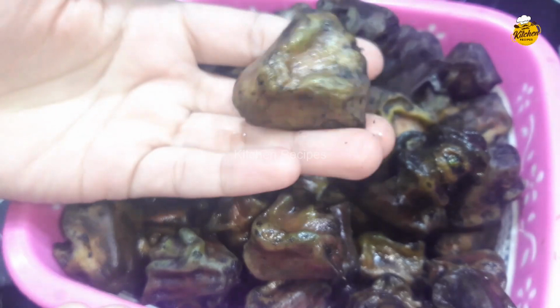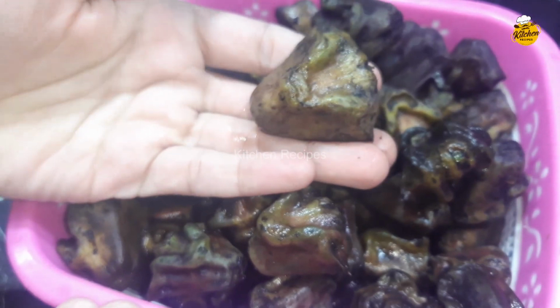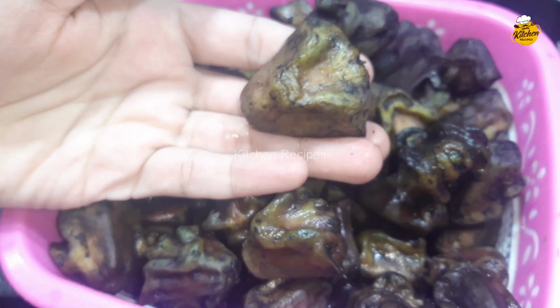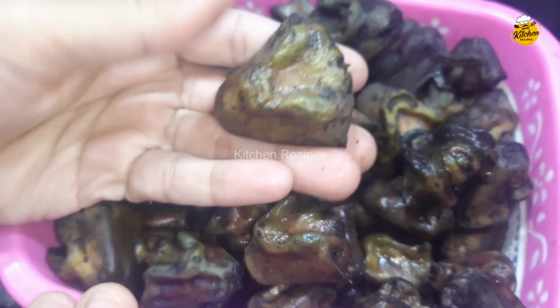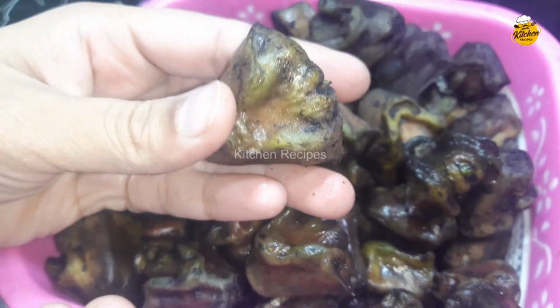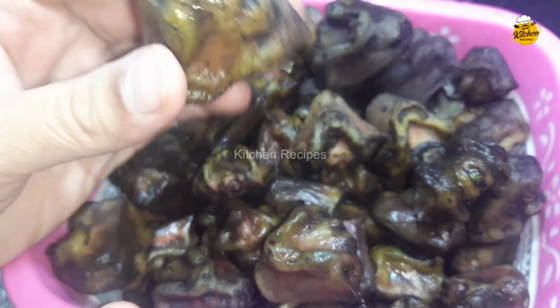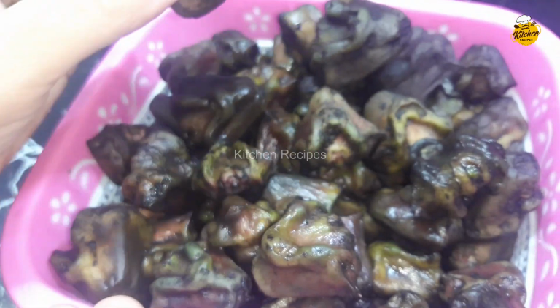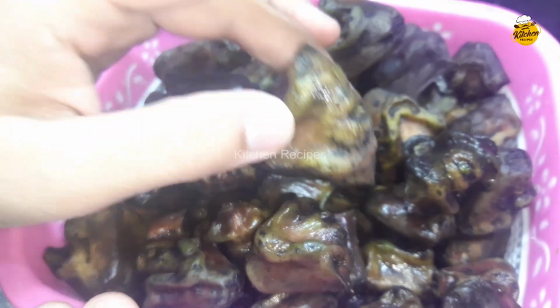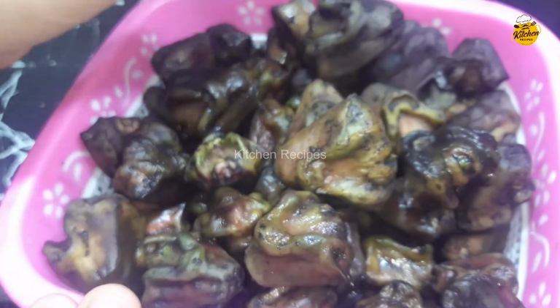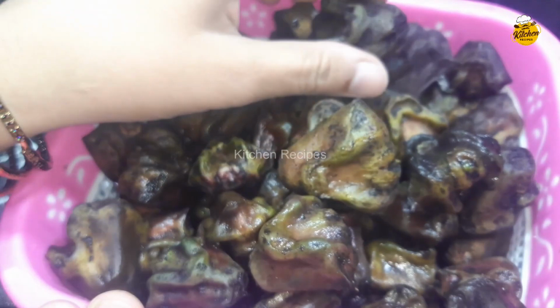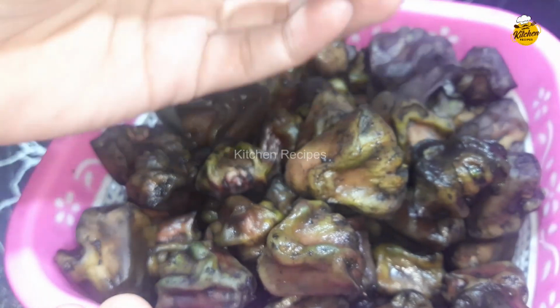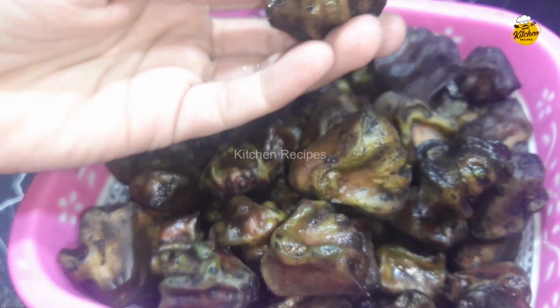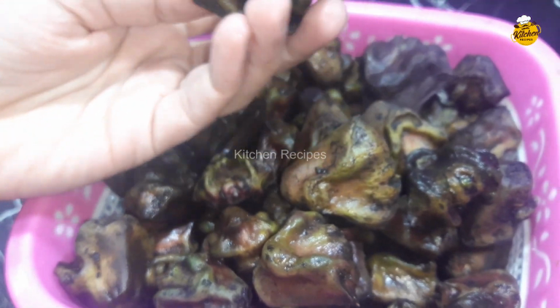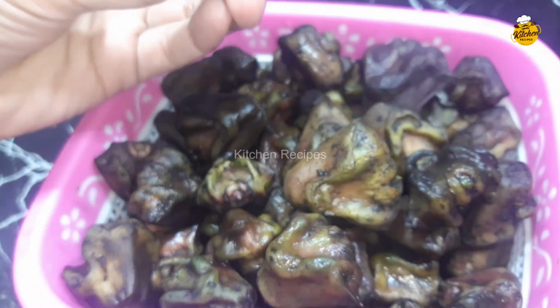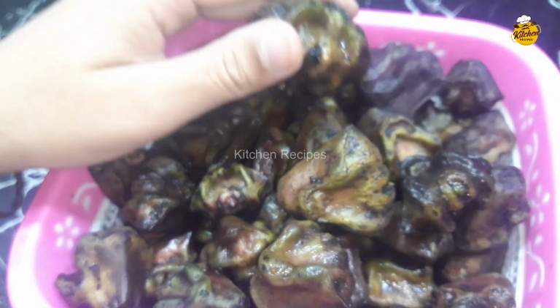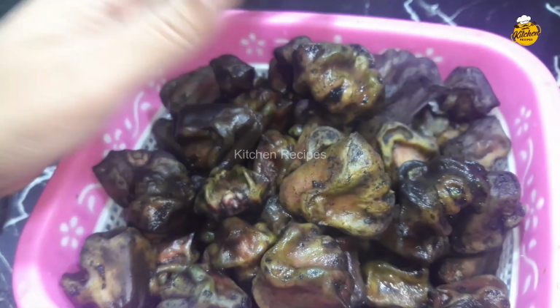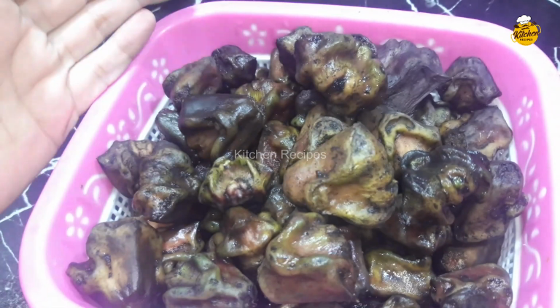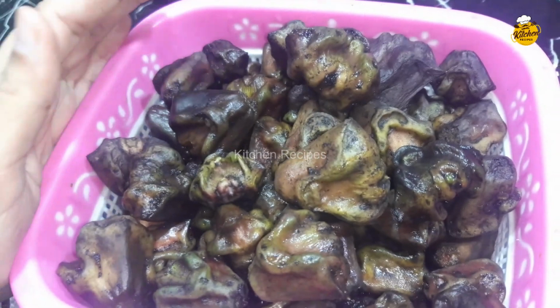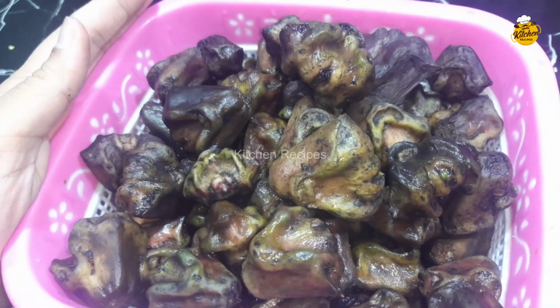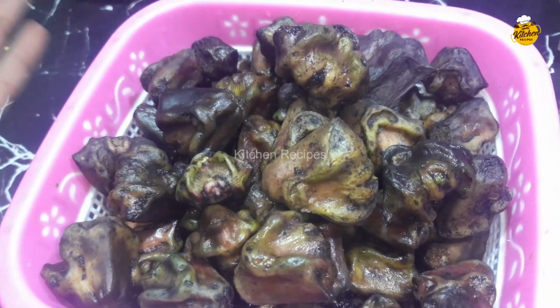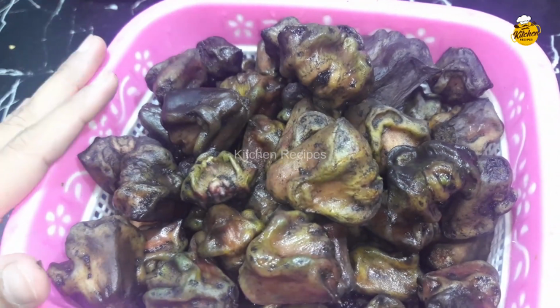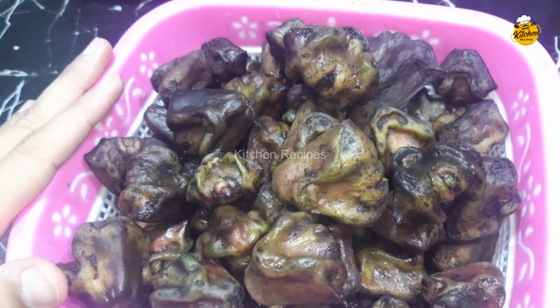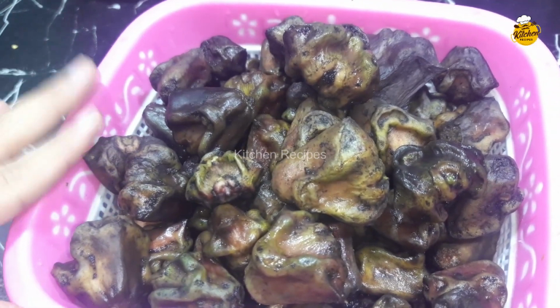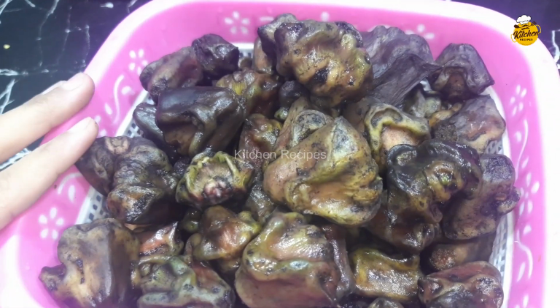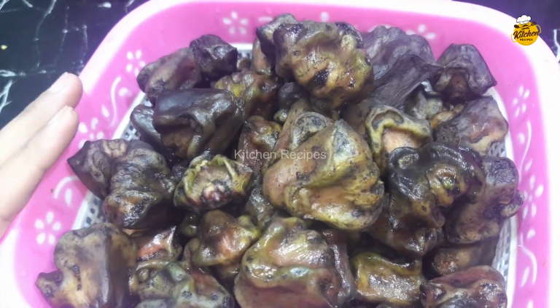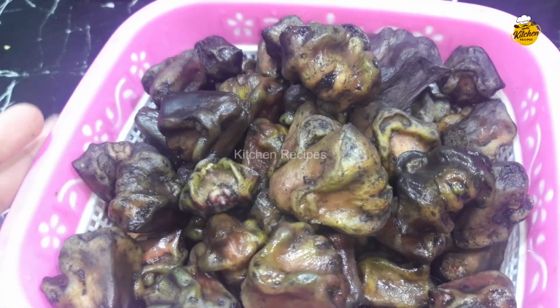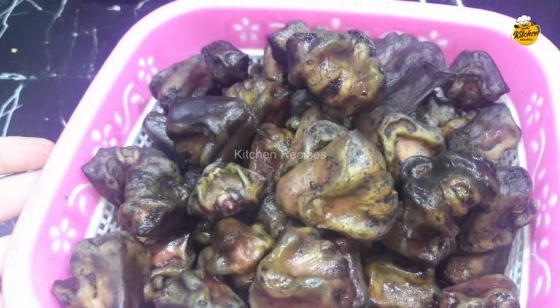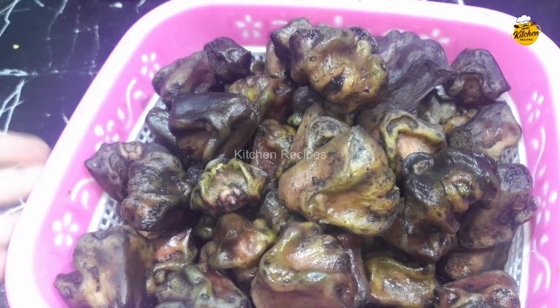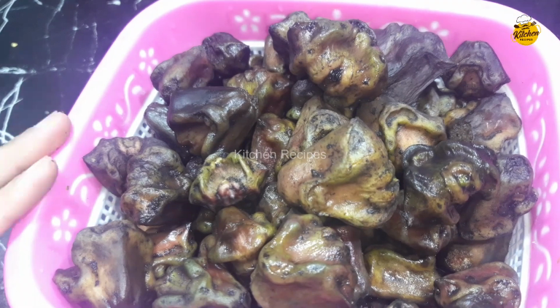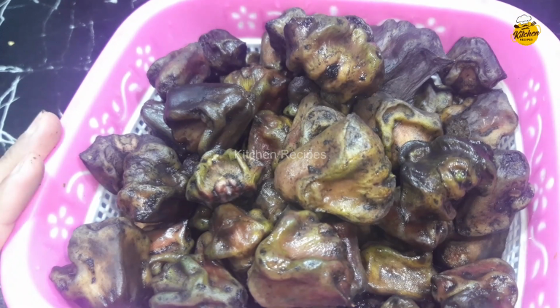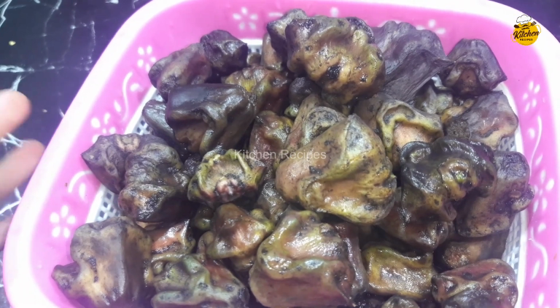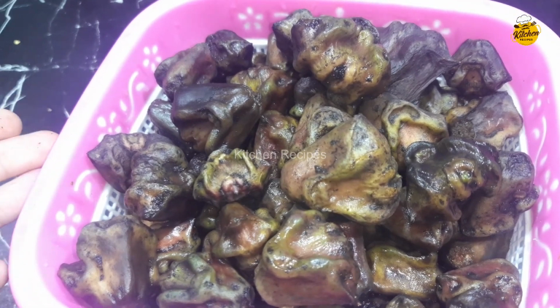This recipe will be boiled very quickly. This recipe is used in the bazaar and it is very expensive. We can boil it at home. Let's start the recipe.